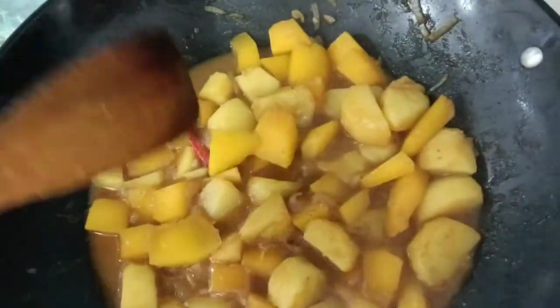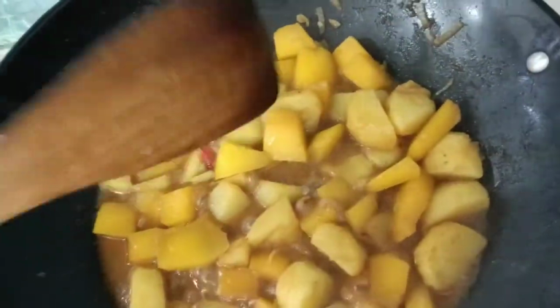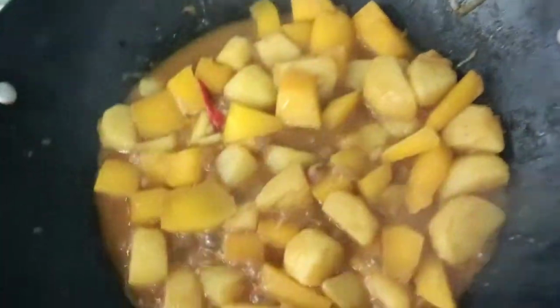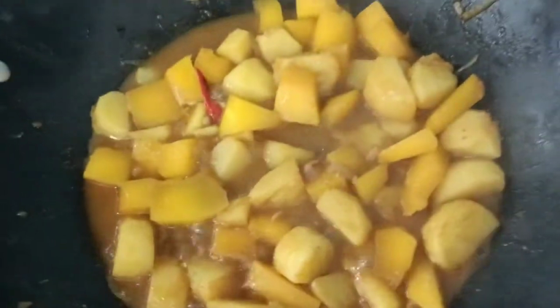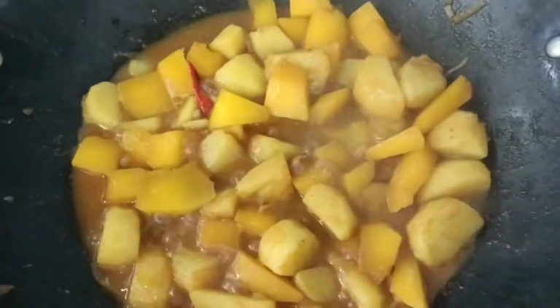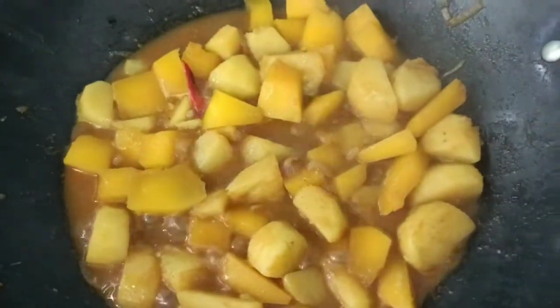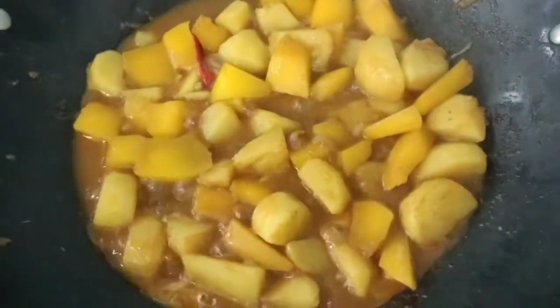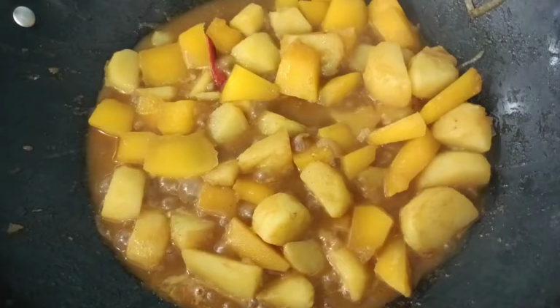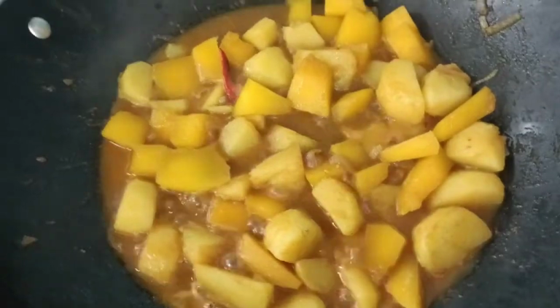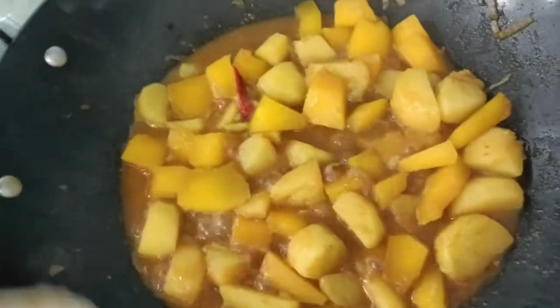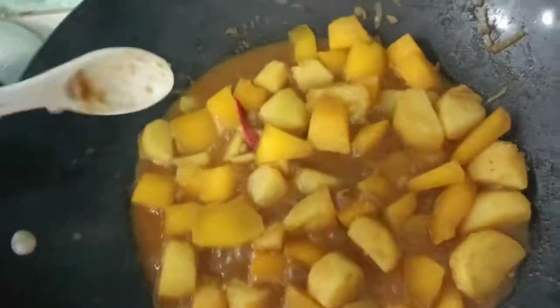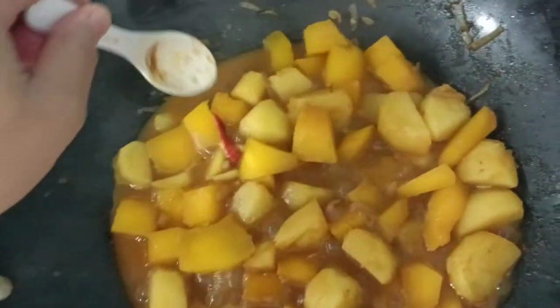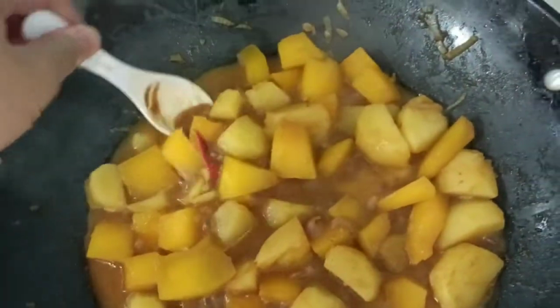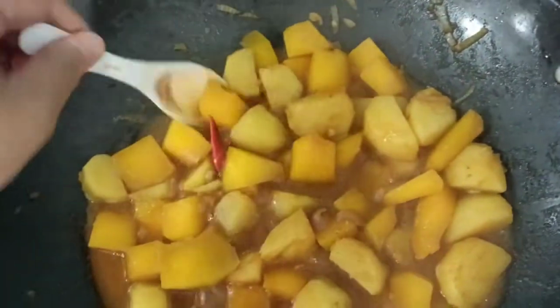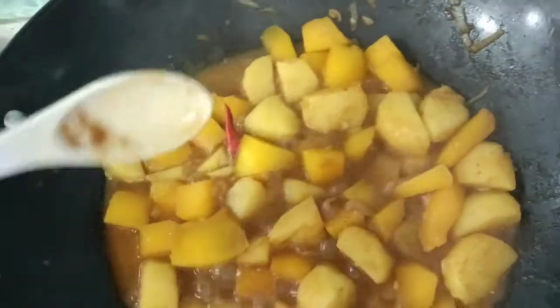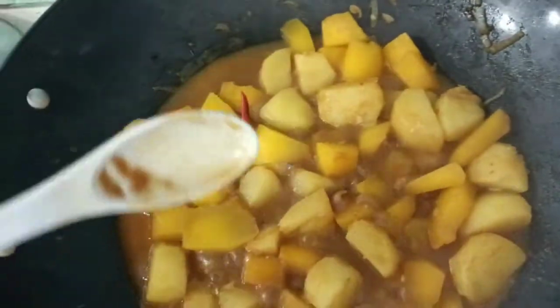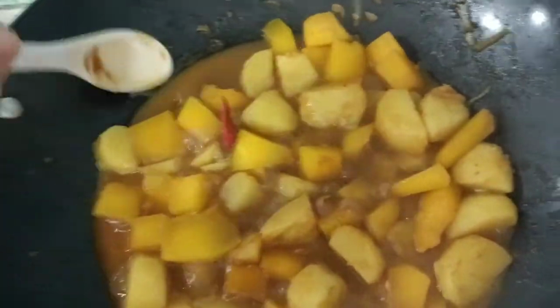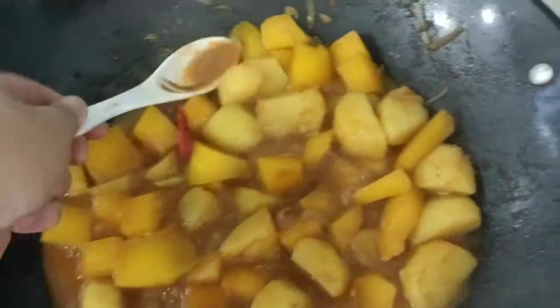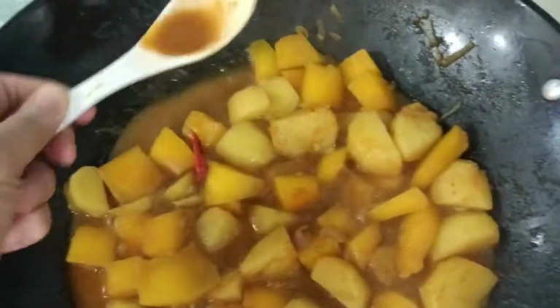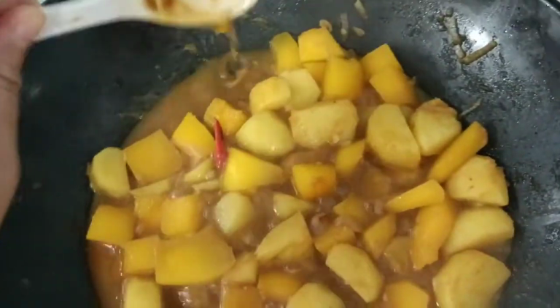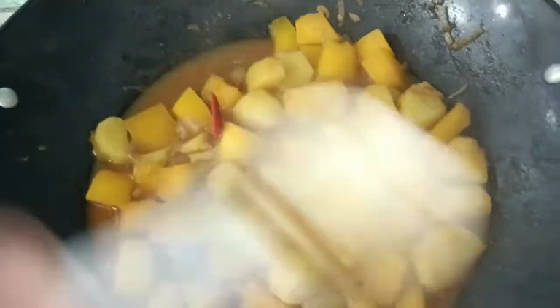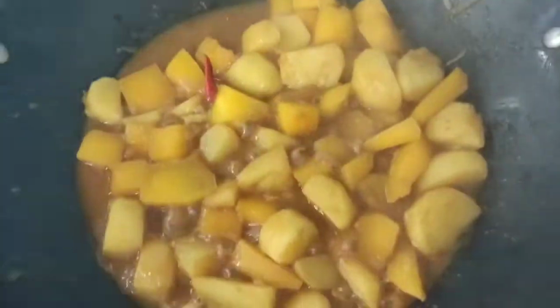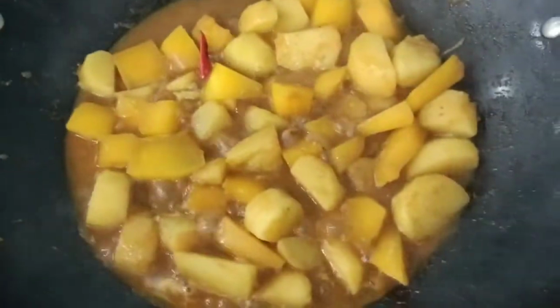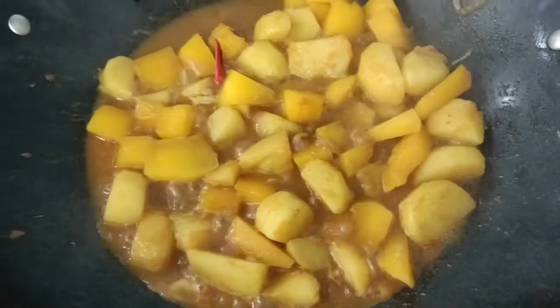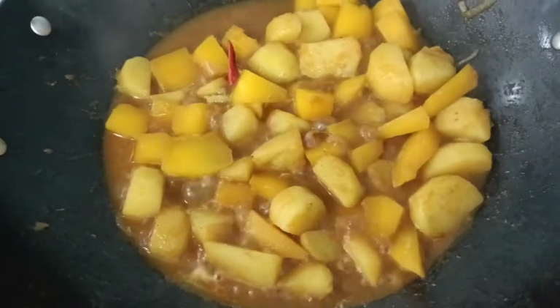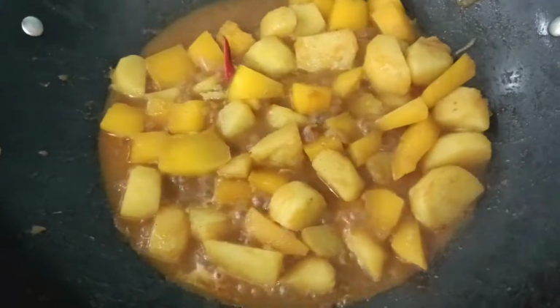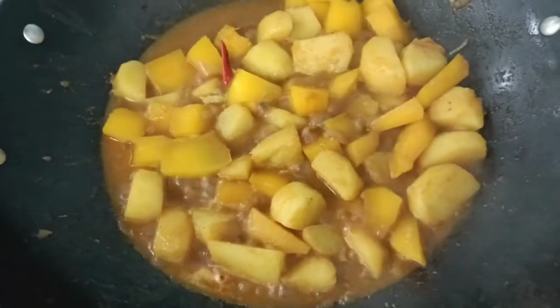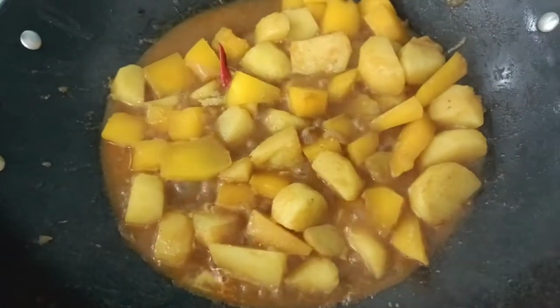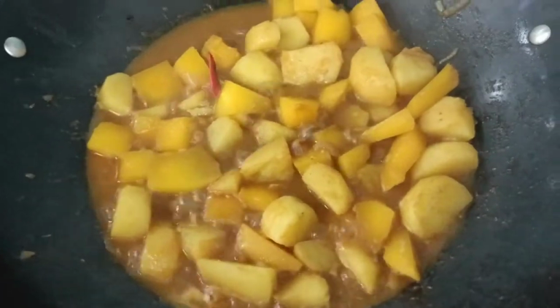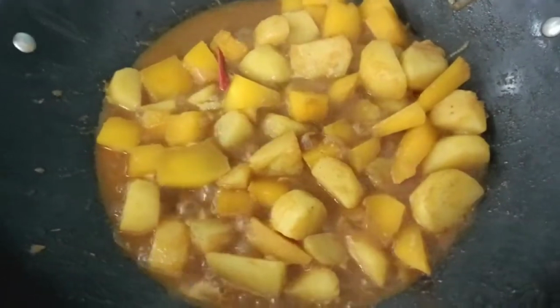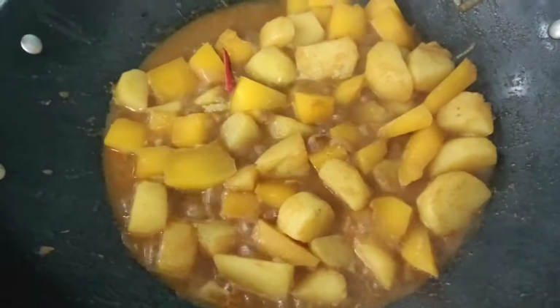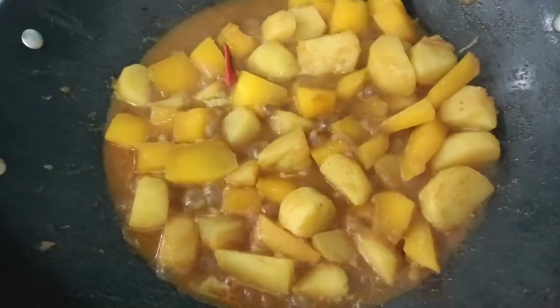And it's here. It's ready to serve. Here's our vegetarian stir-fry vegetable. Thank you for watching!